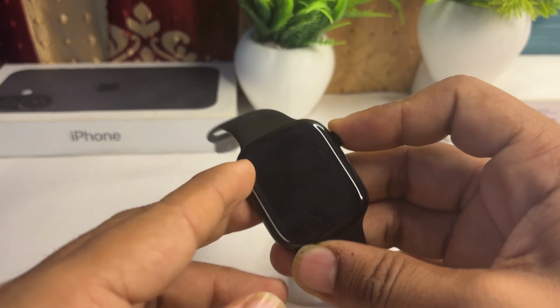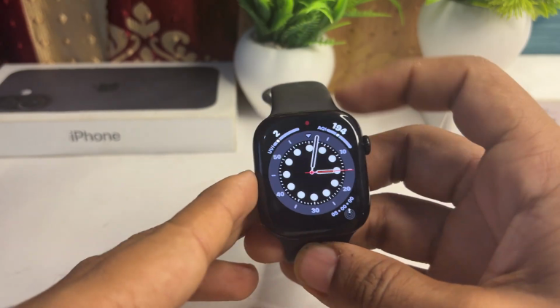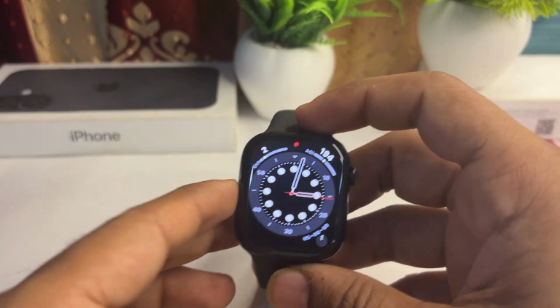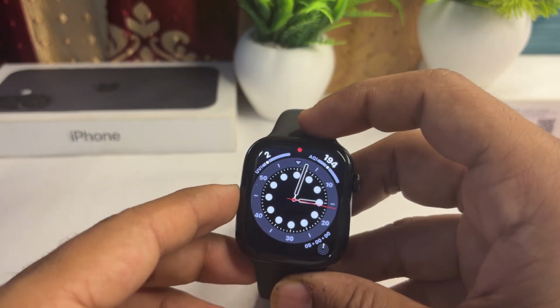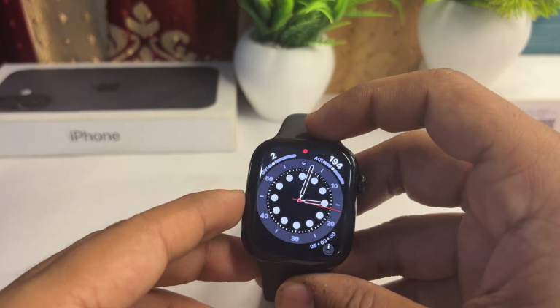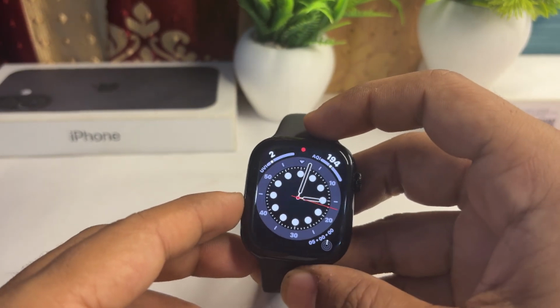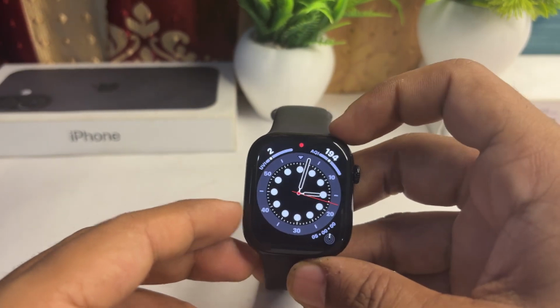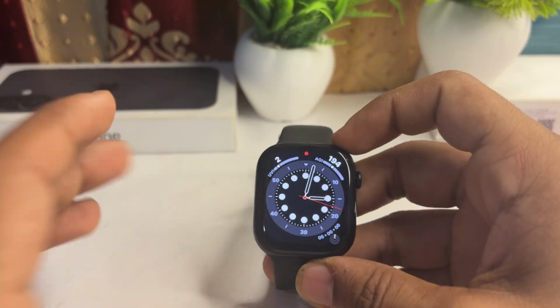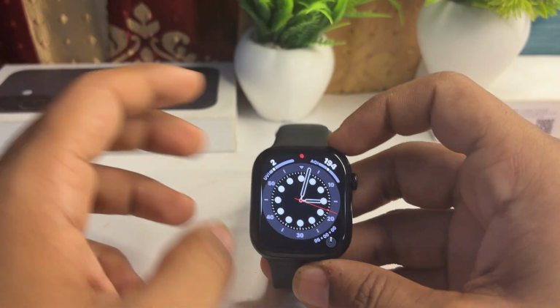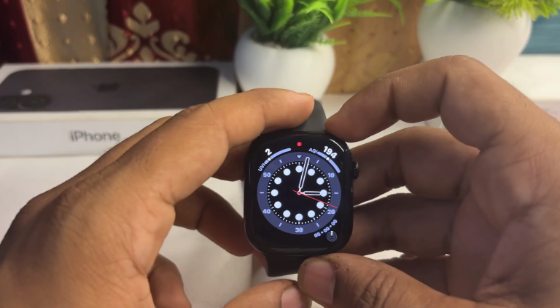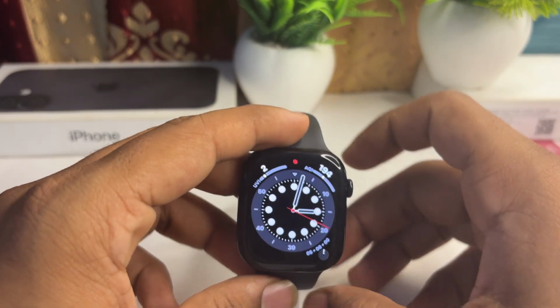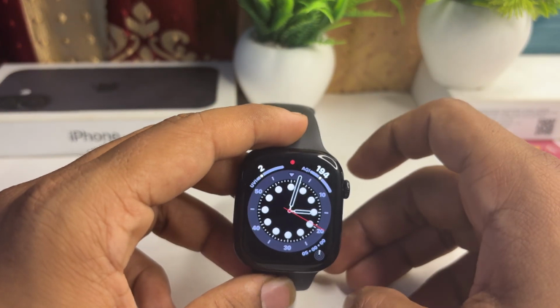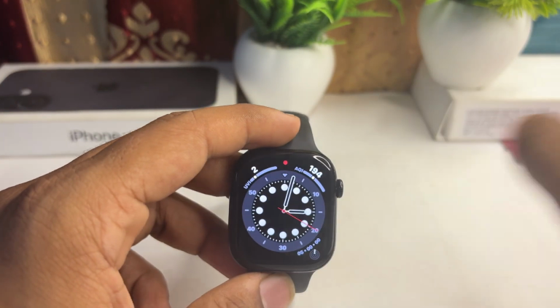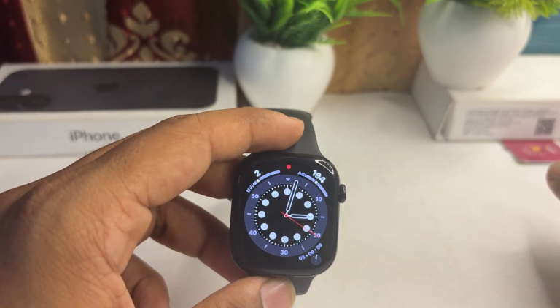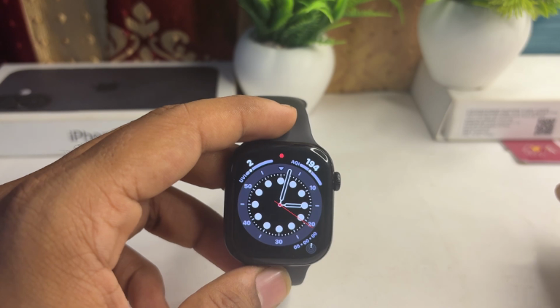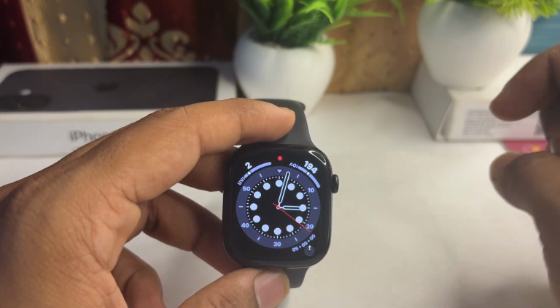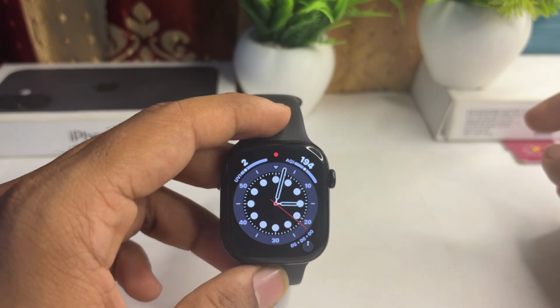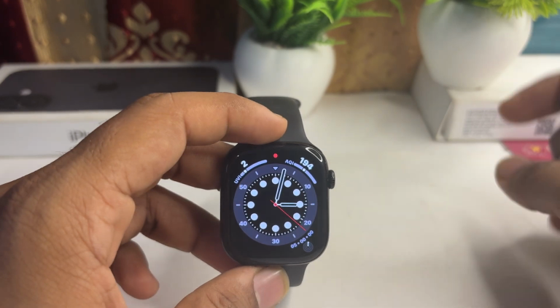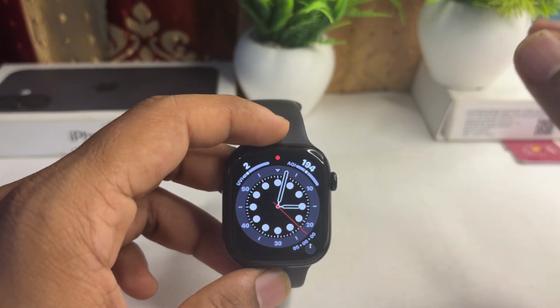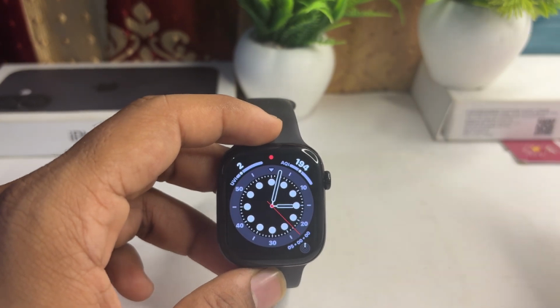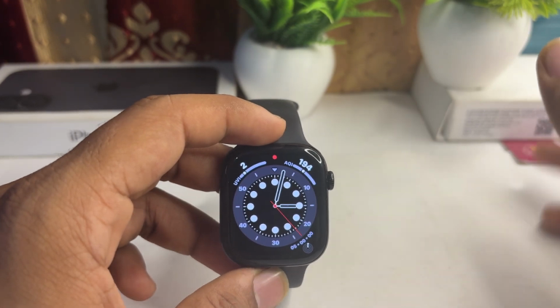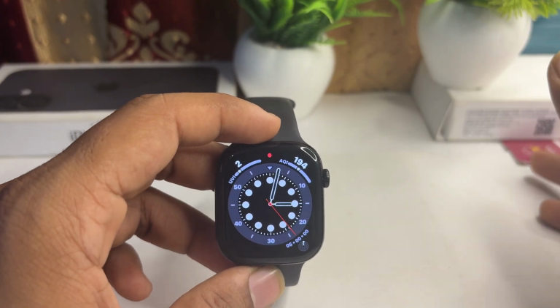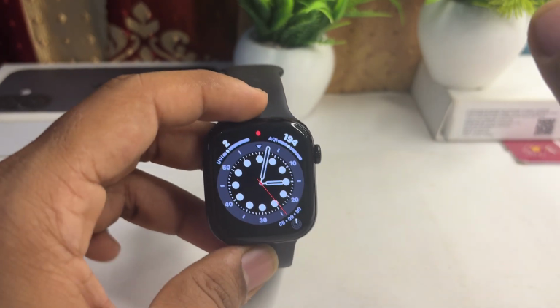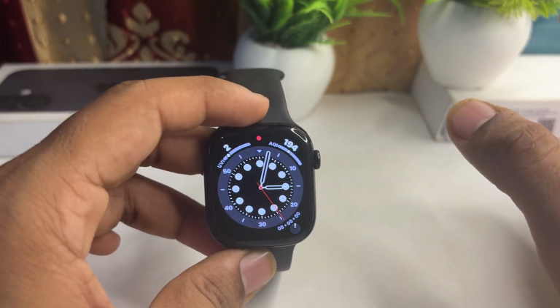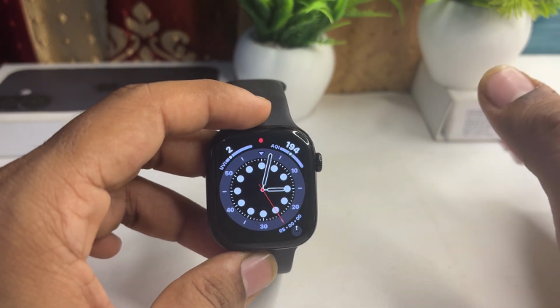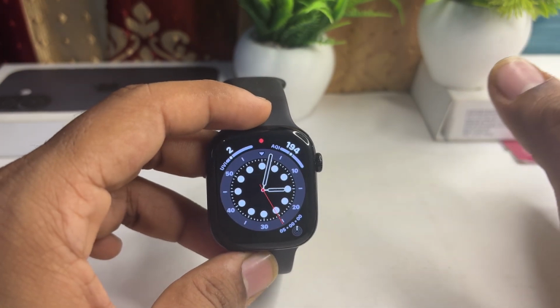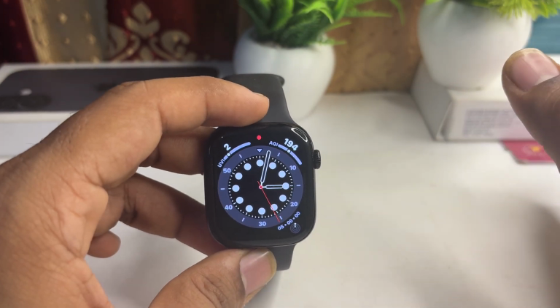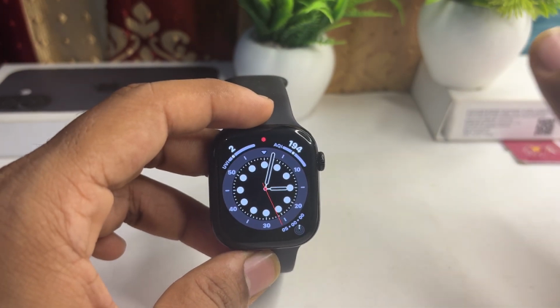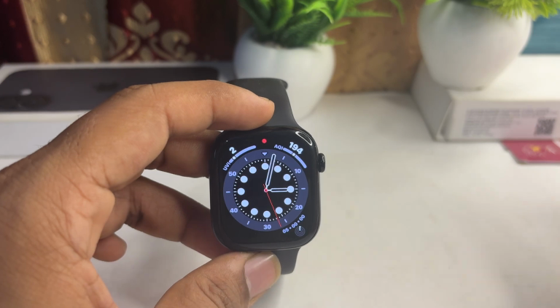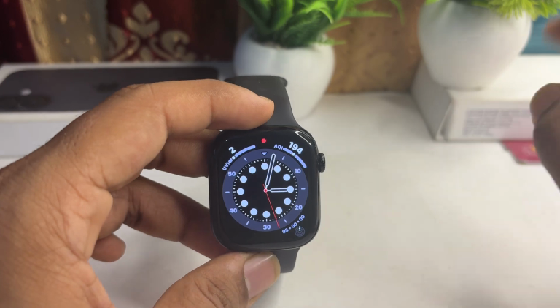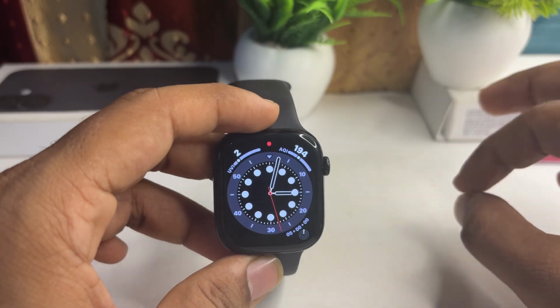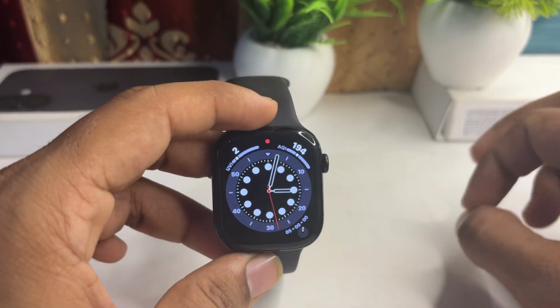Hi guys, so if you want to install the Messenger app on your all-new Apple Watch Series 10, unfortunately there is no Messenger app available for the Apple Watch.